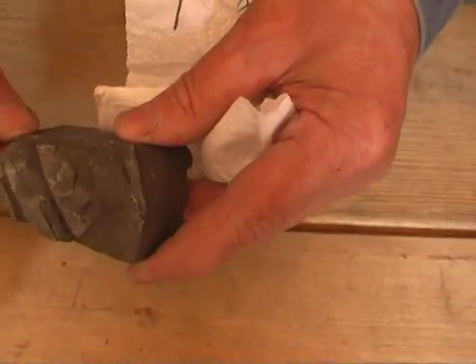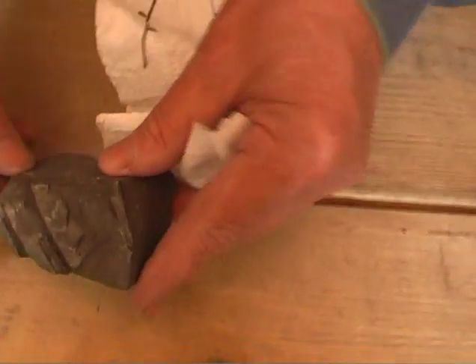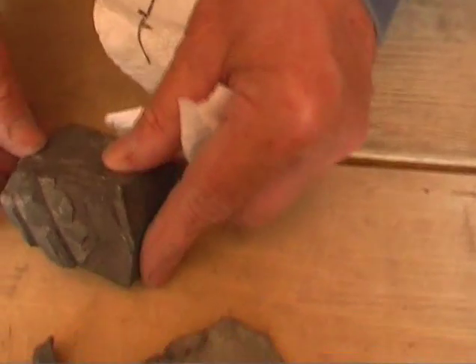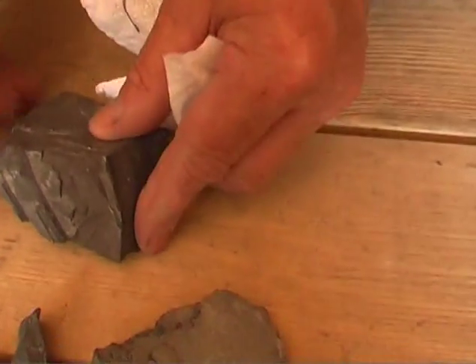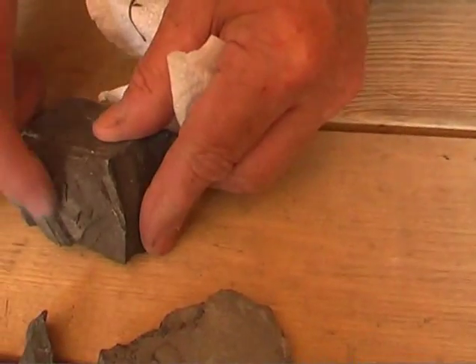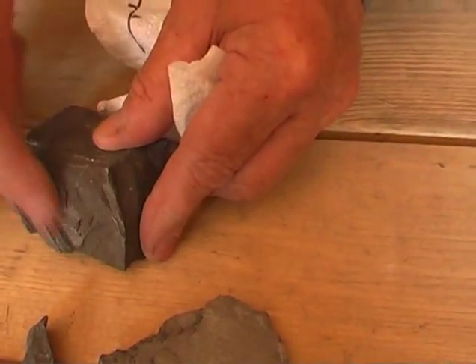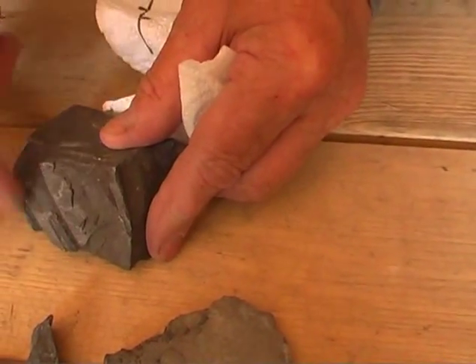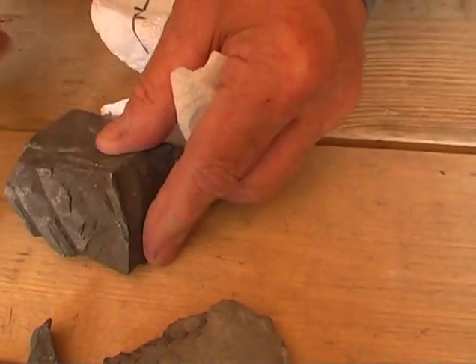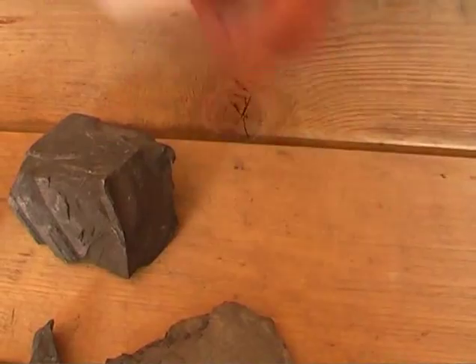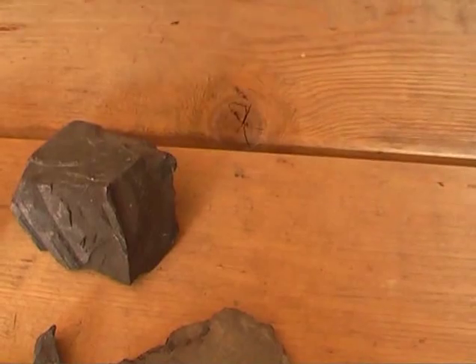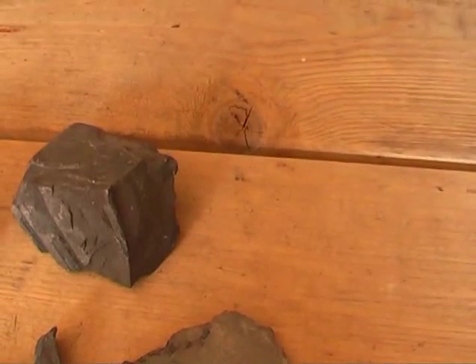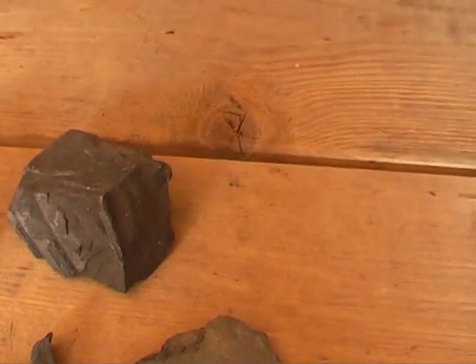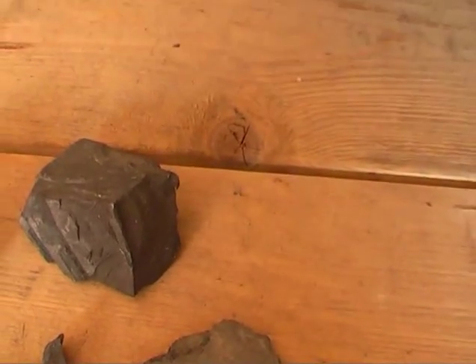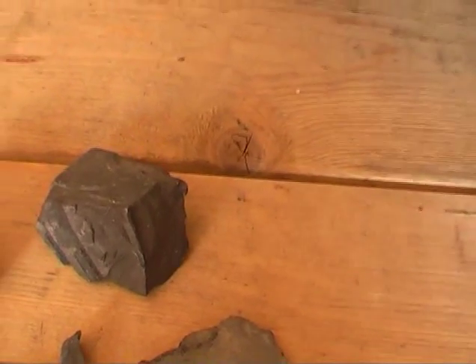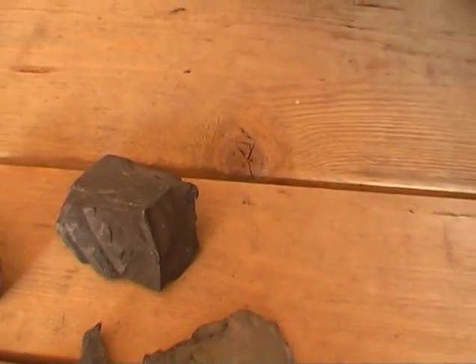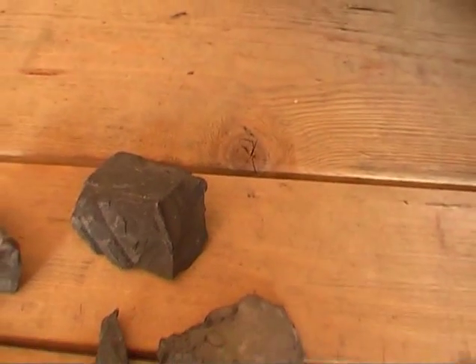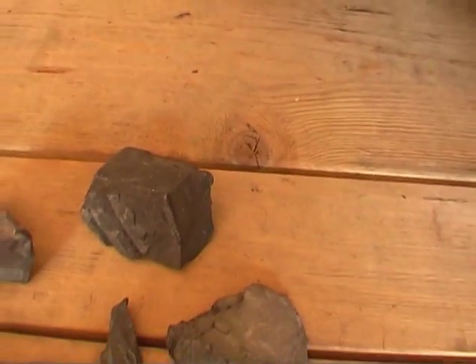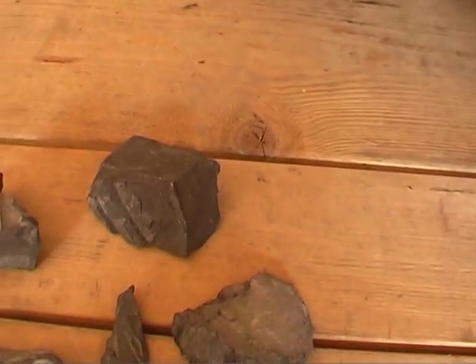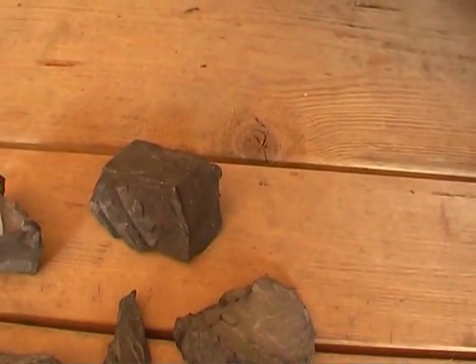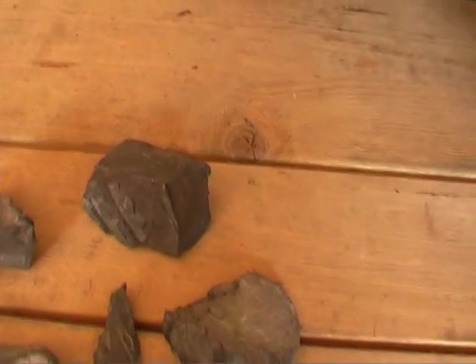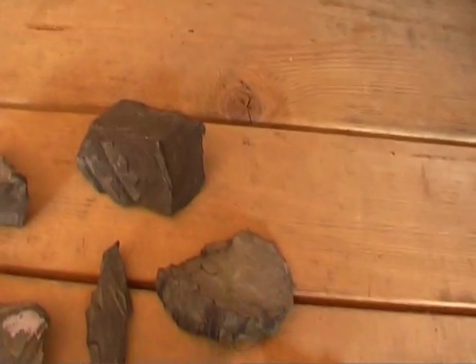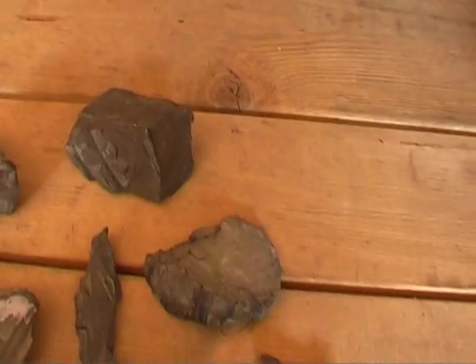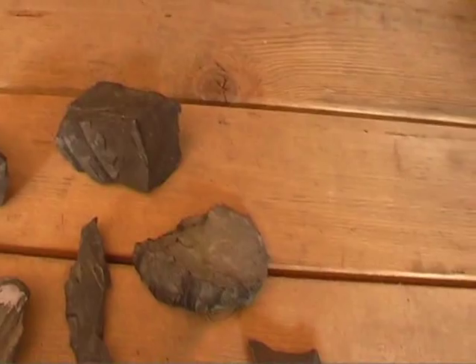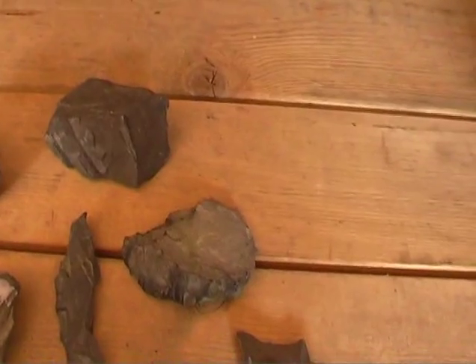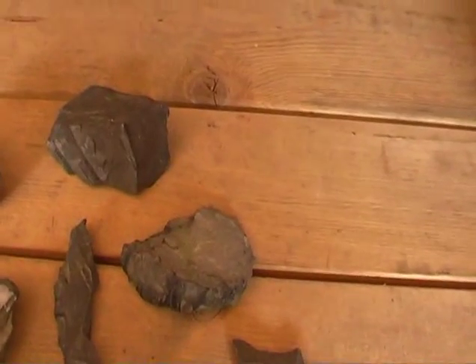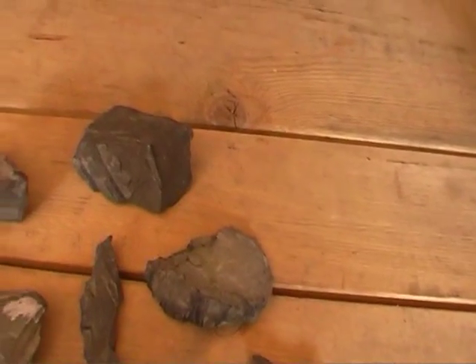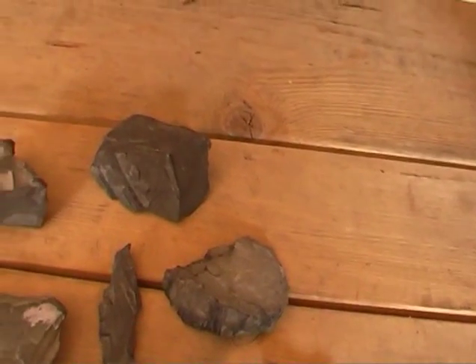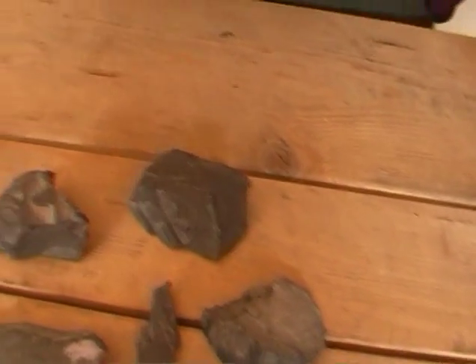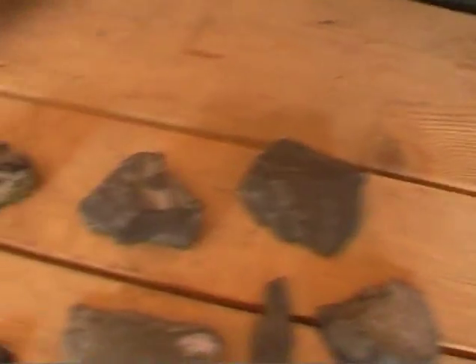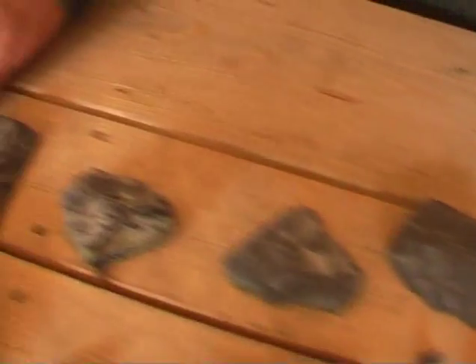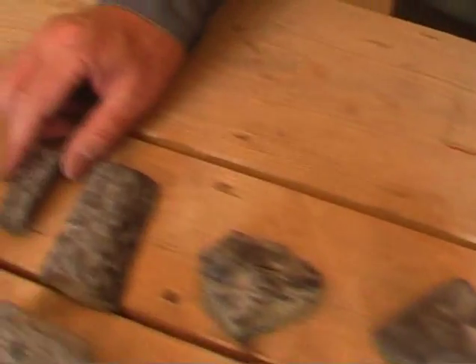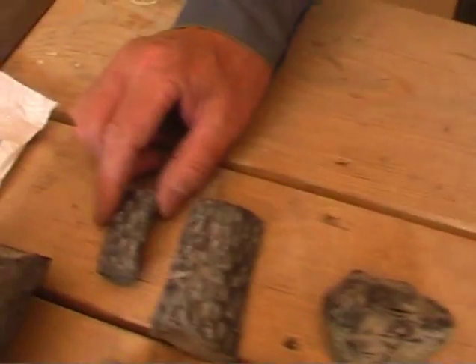They're just pieces of wood. Timber. Pieces of timber. Again, another piece of tree trunk.